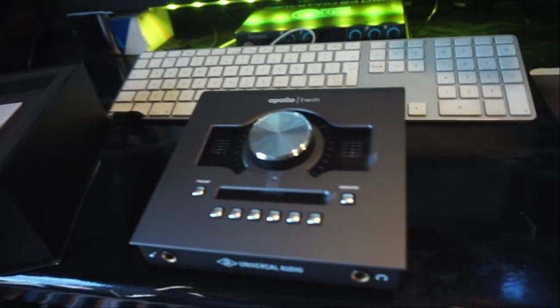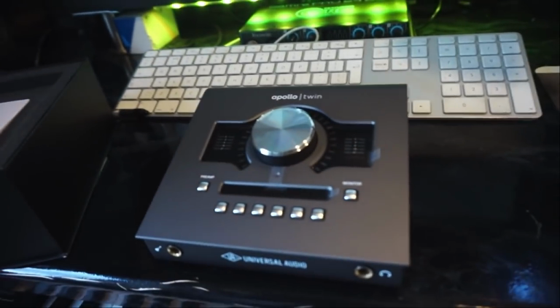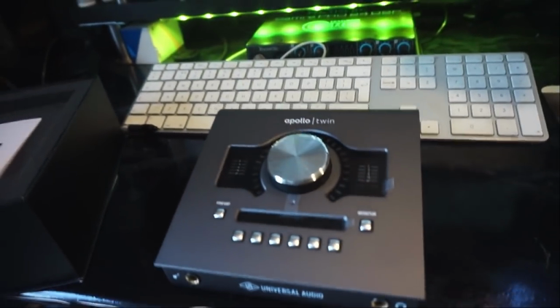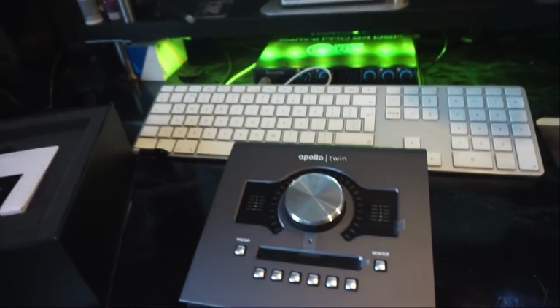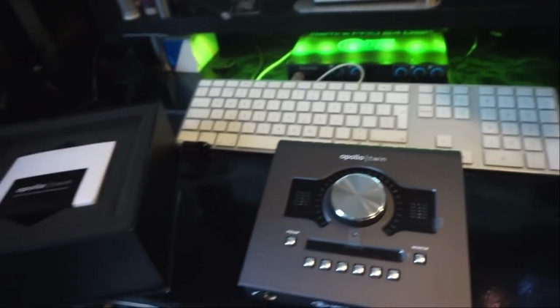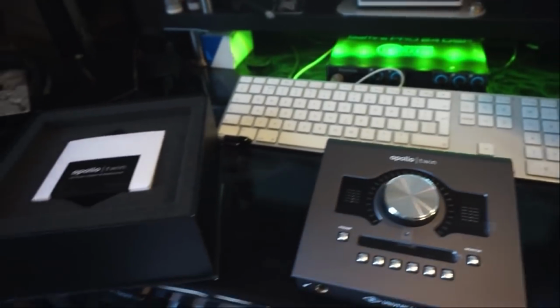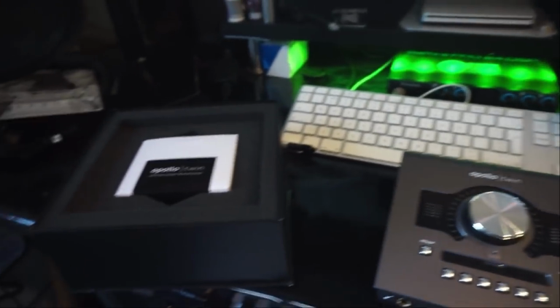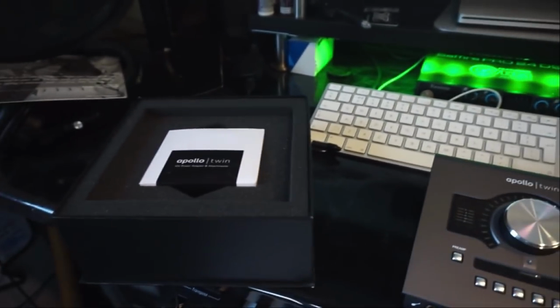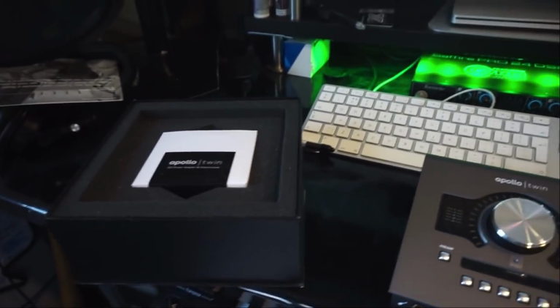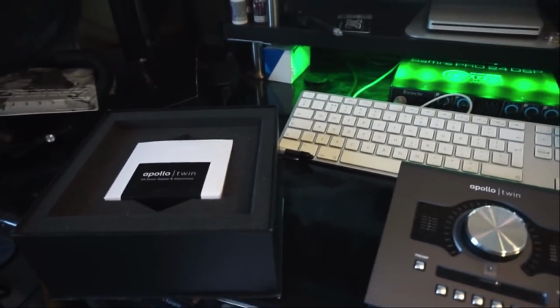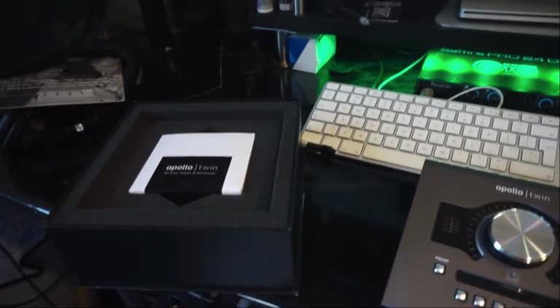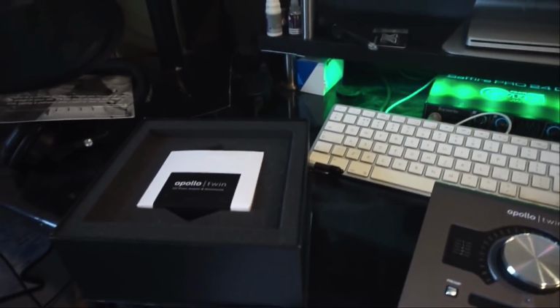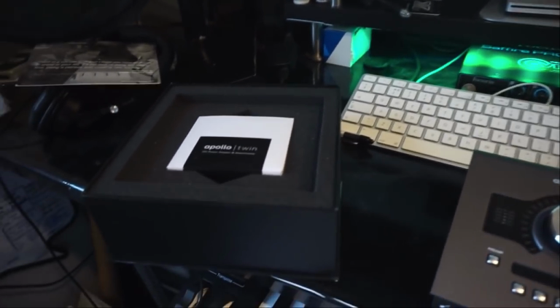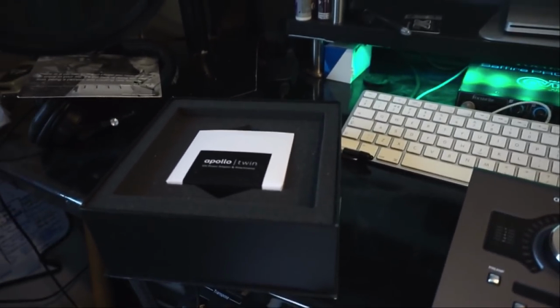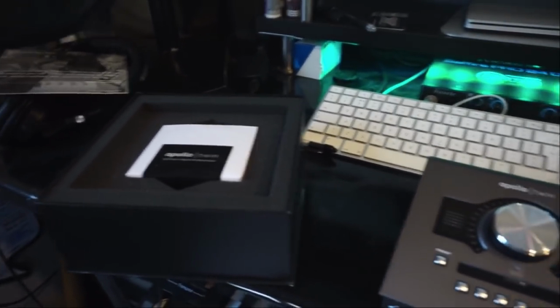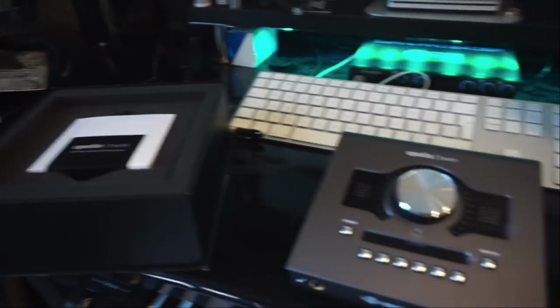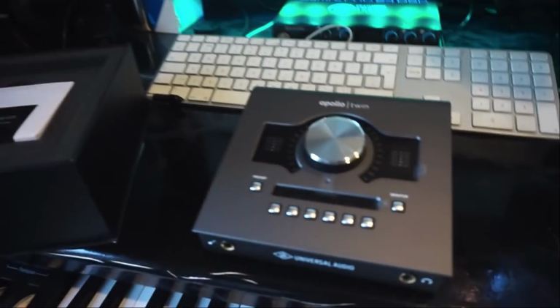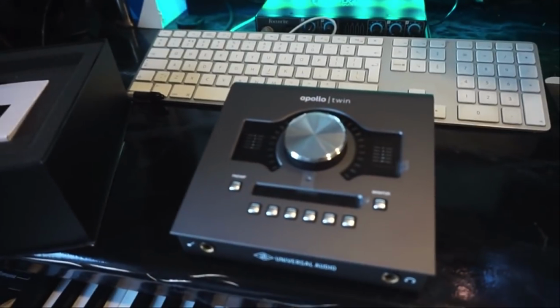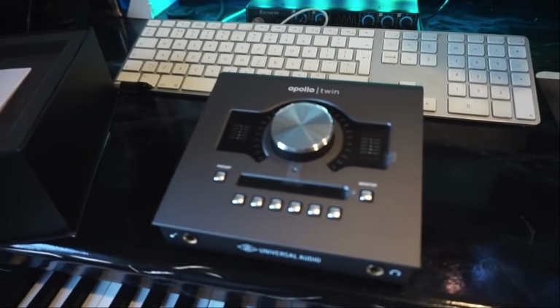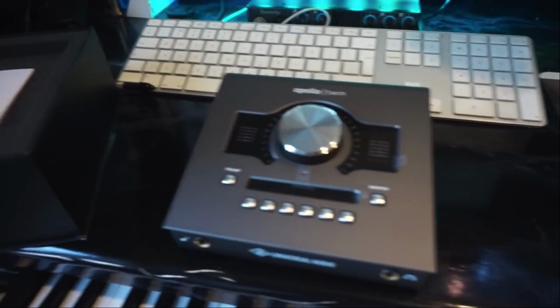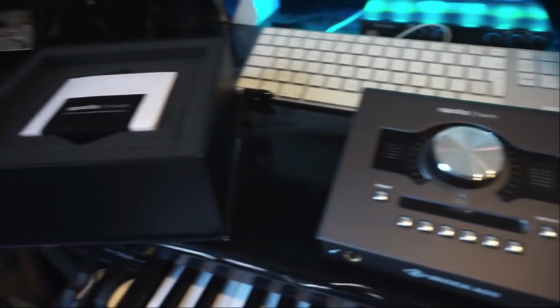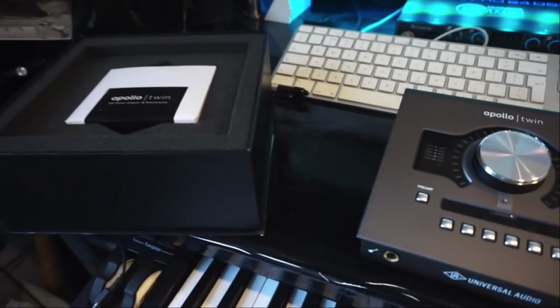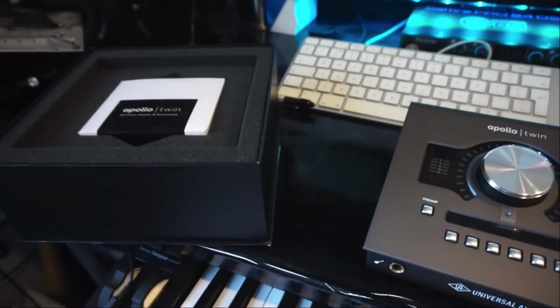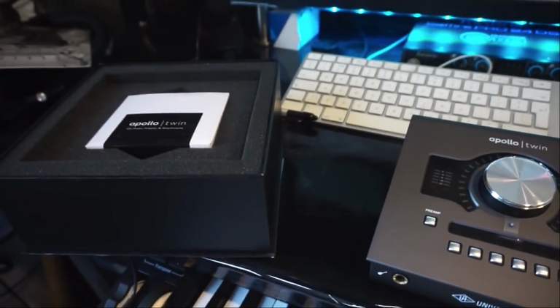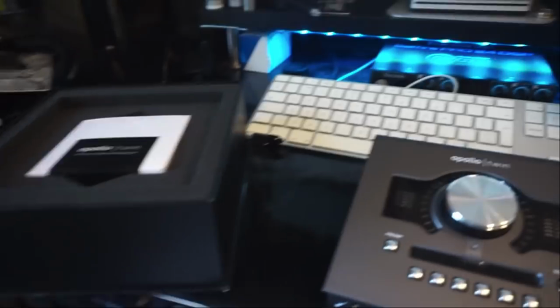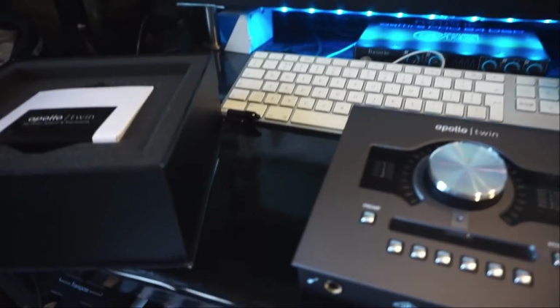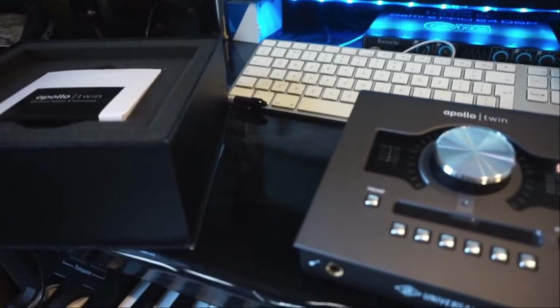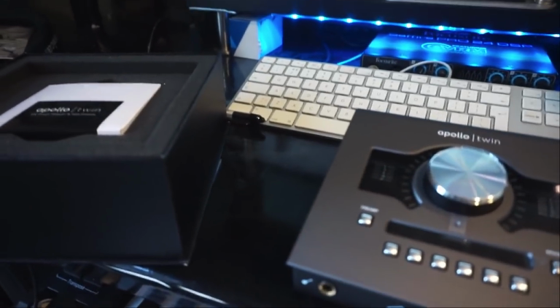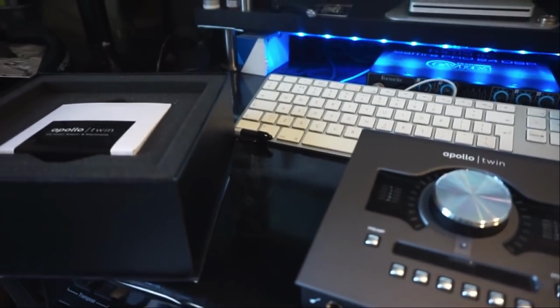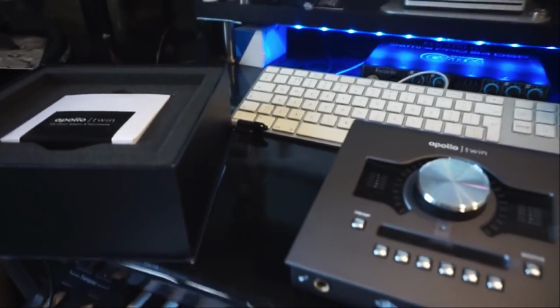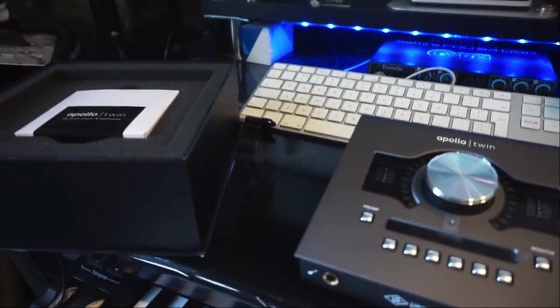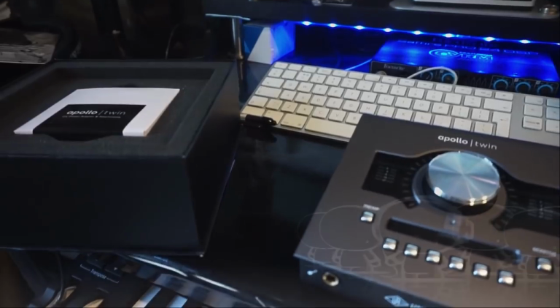Yeah, that's pretty much it for this first unboxing video — more to come. Thank you for watching. Music is life. Peace.